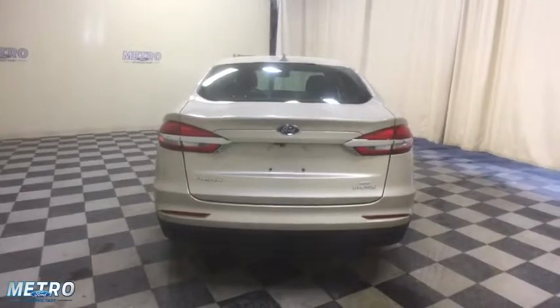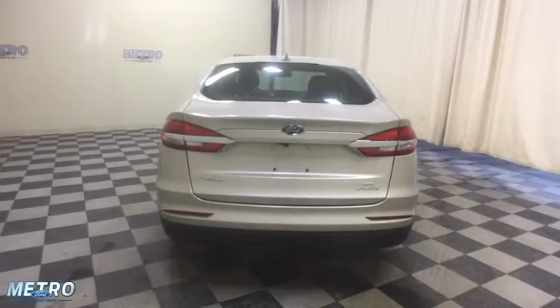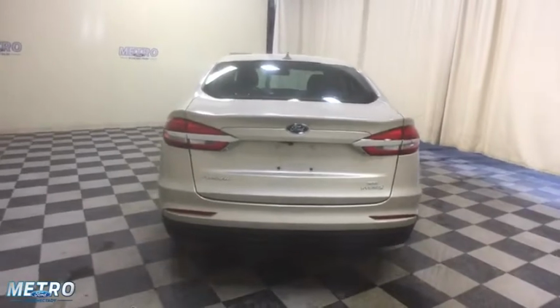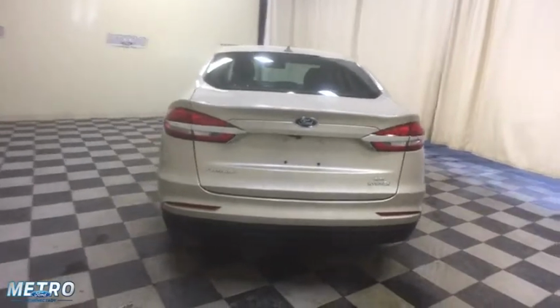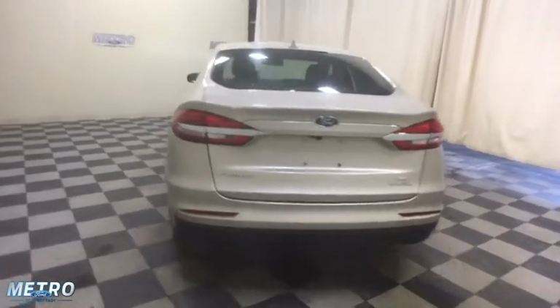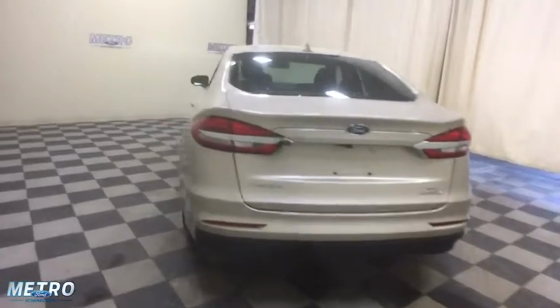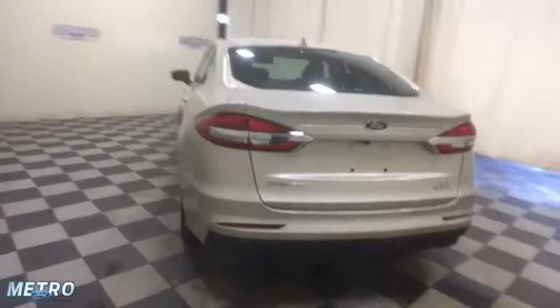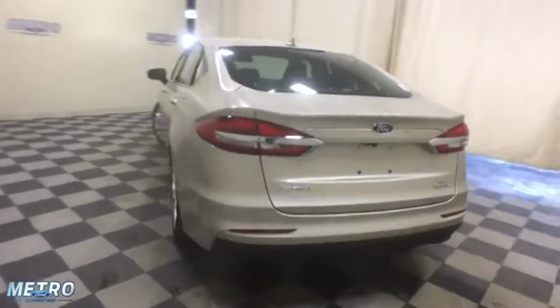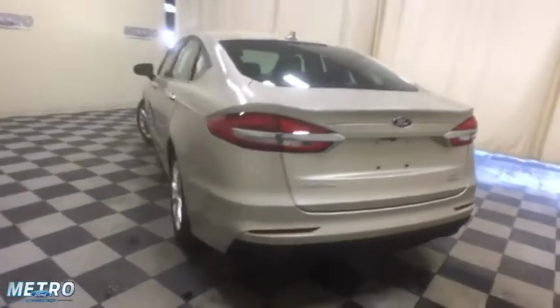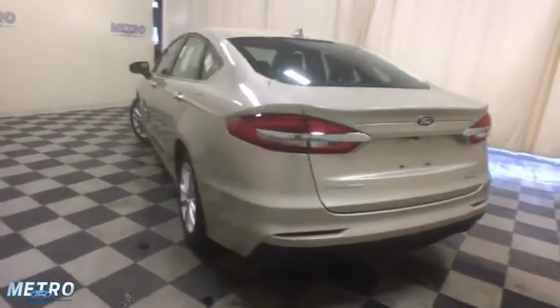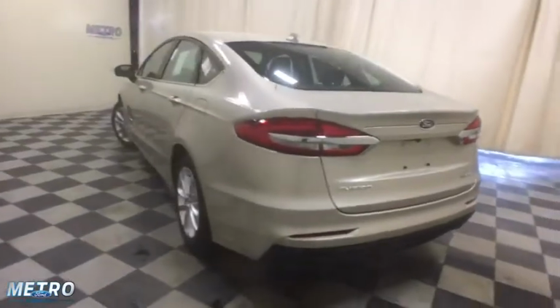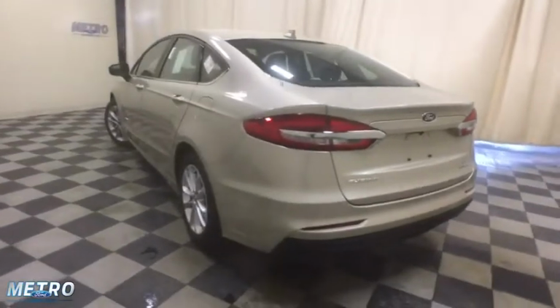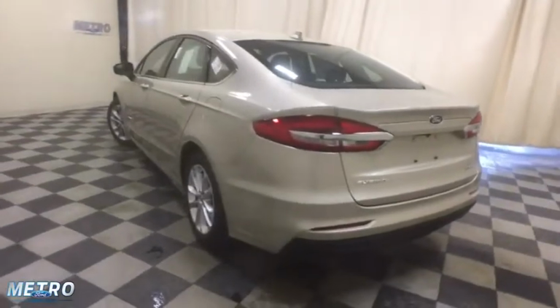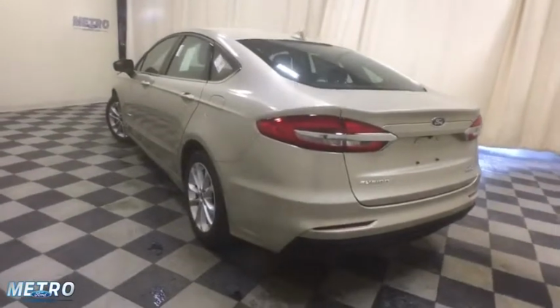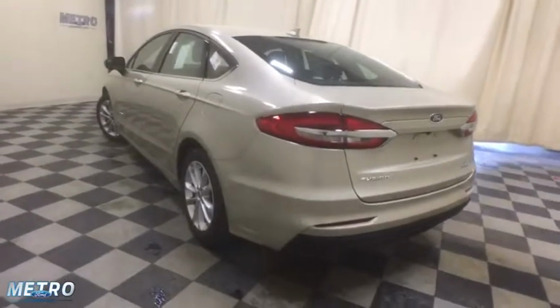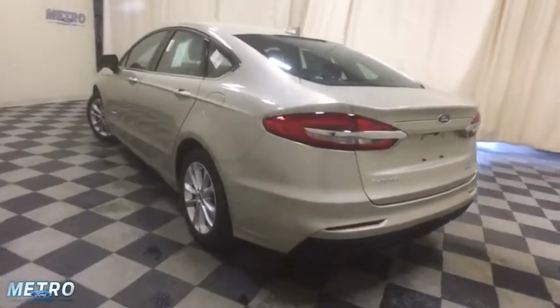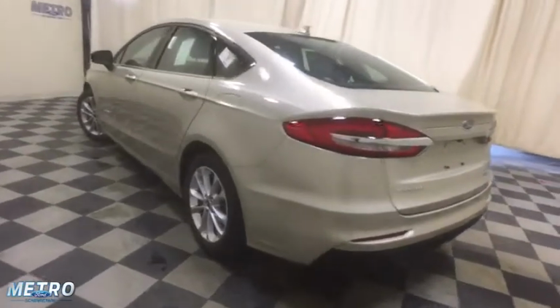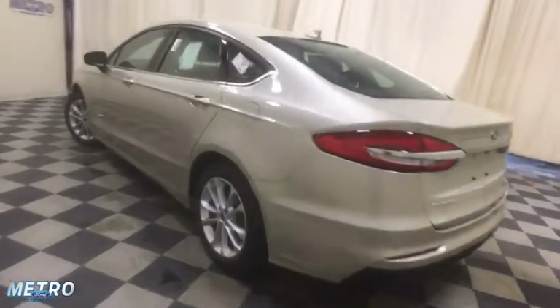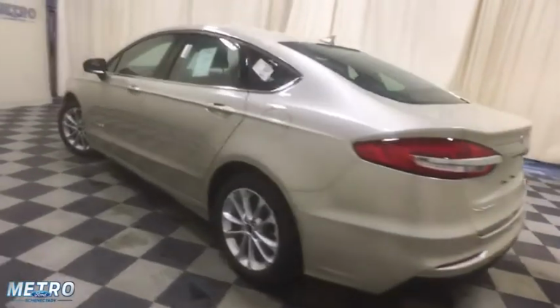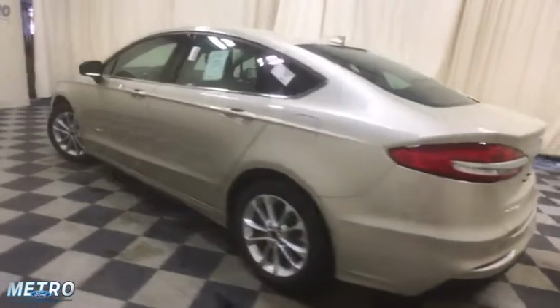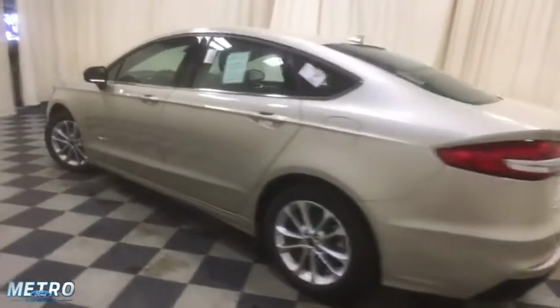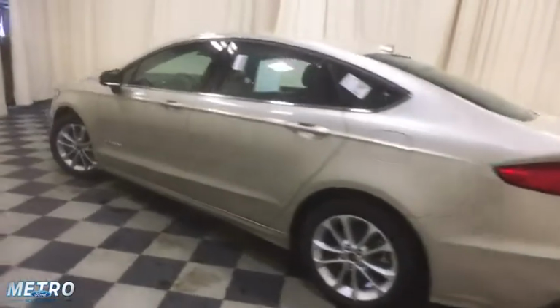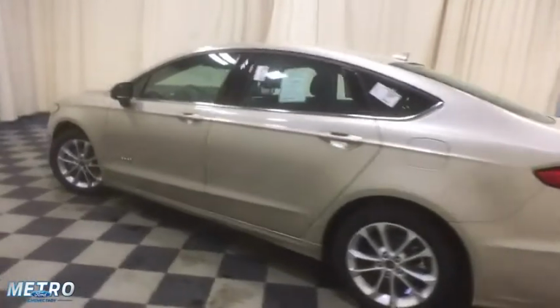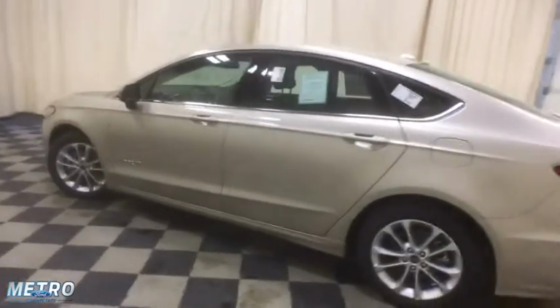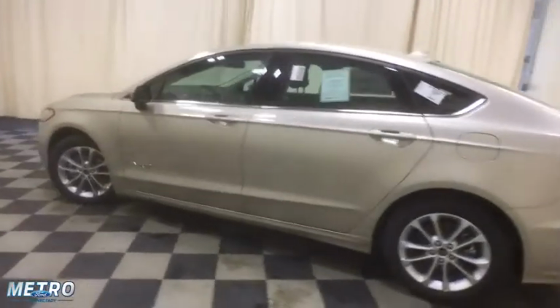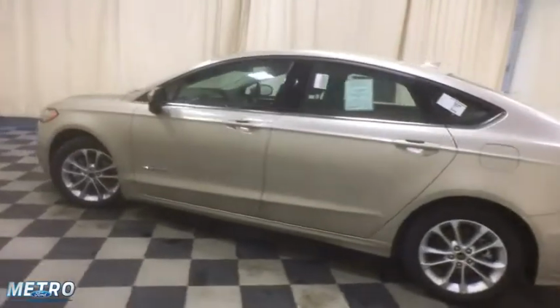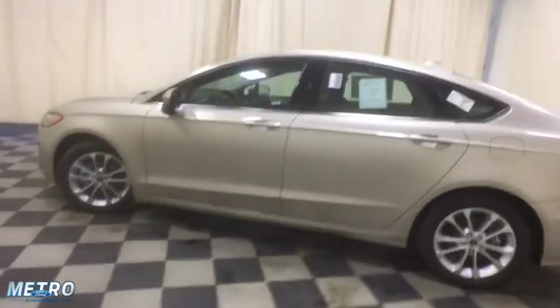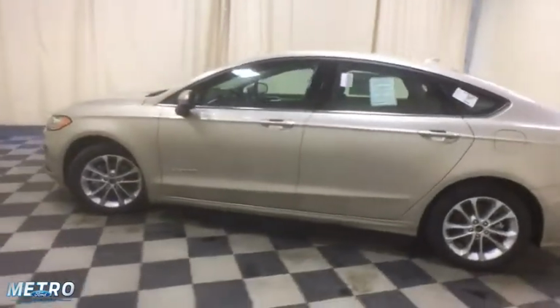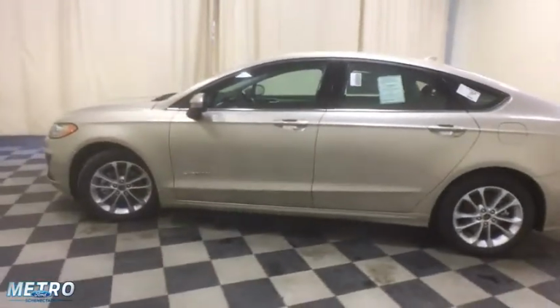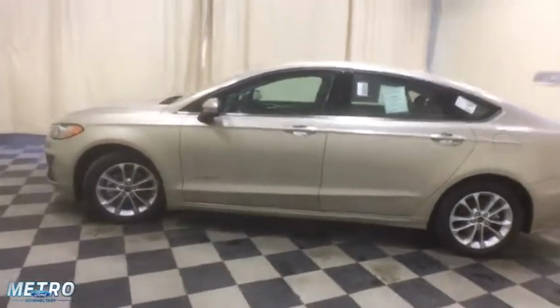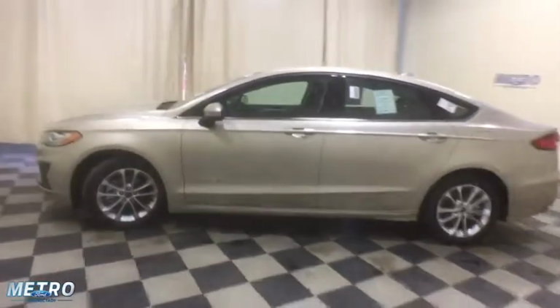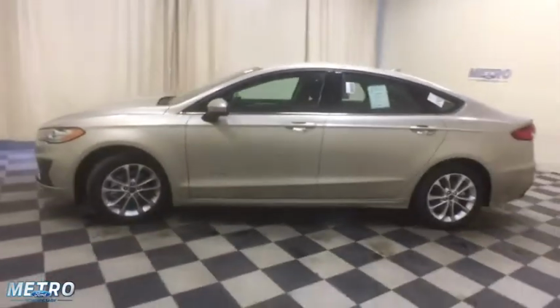Power windows, tachometer, power moonroof, panic alarm, overhead console, remote keyless entry, brake assist, power driver's seat.